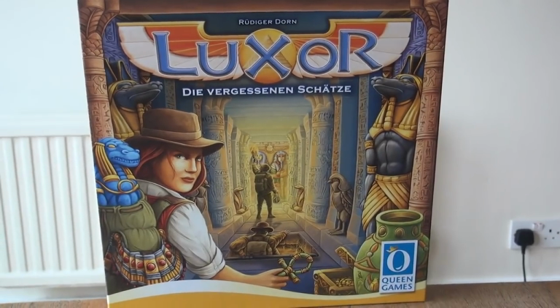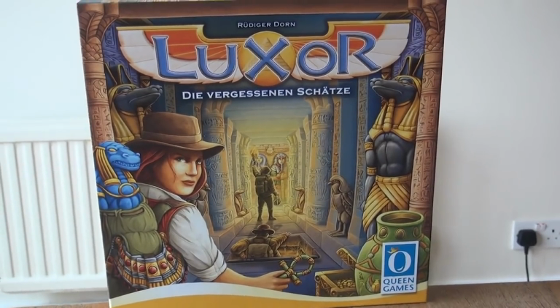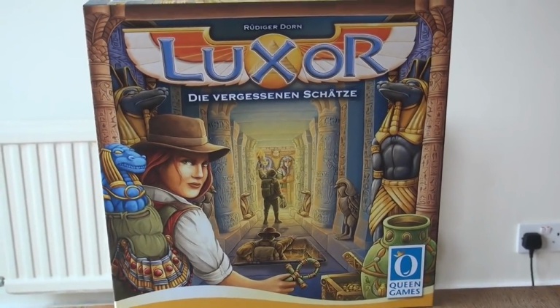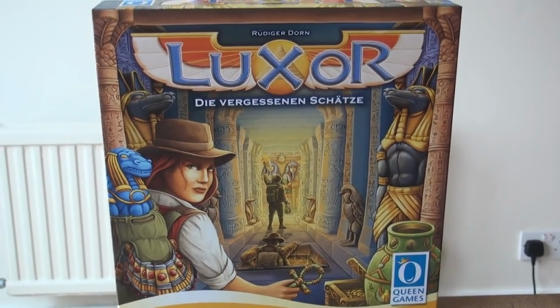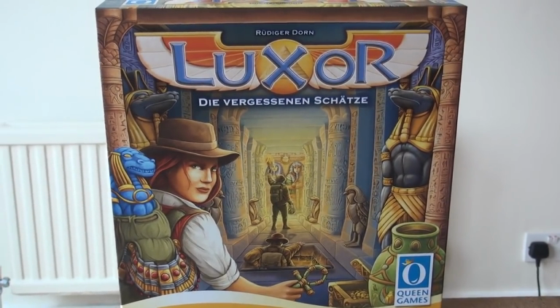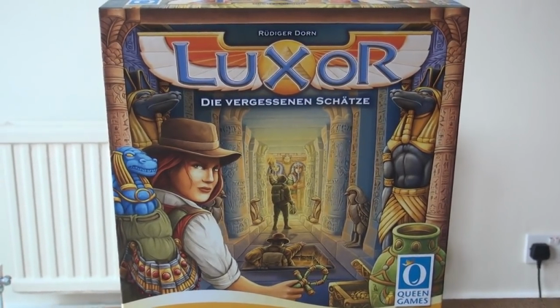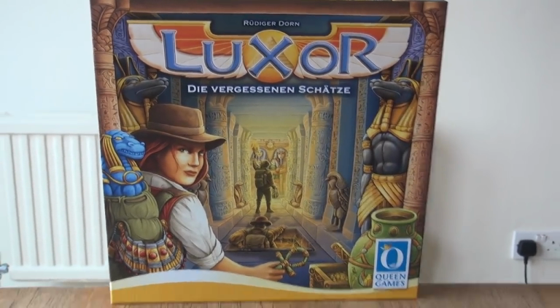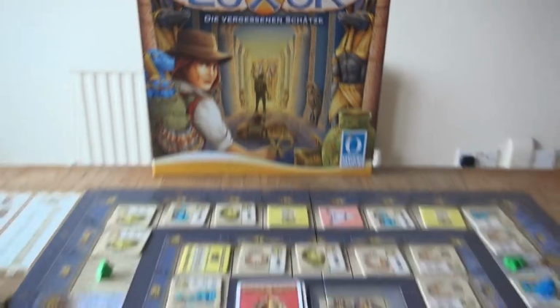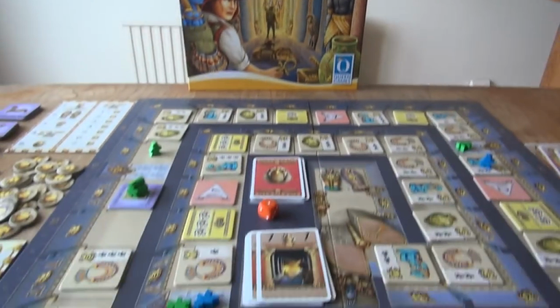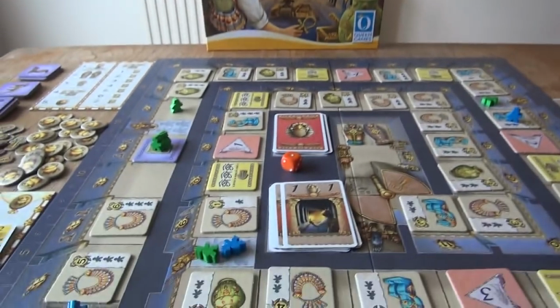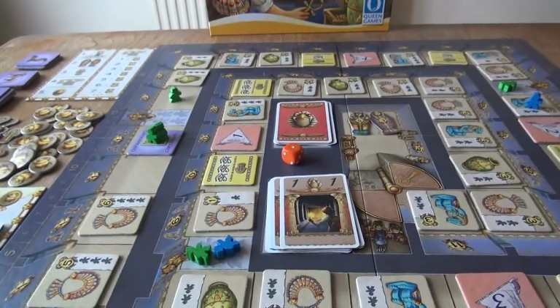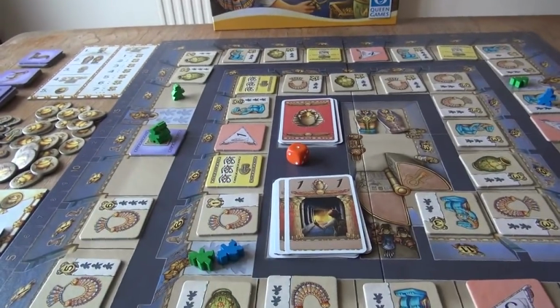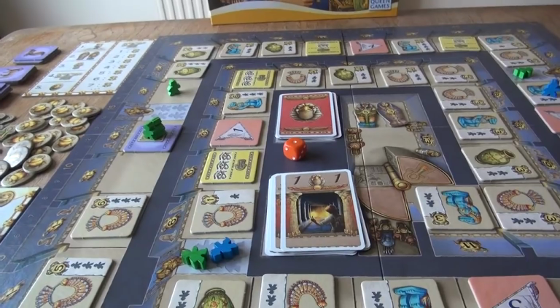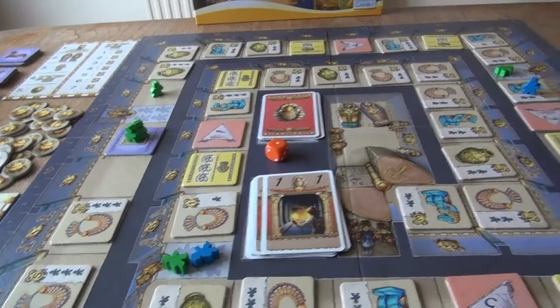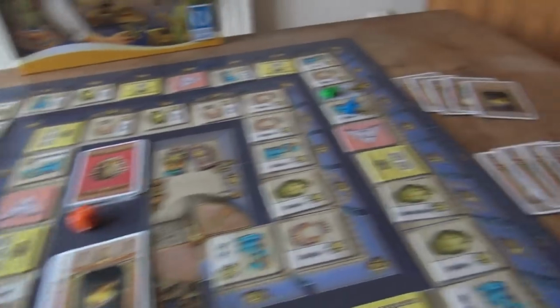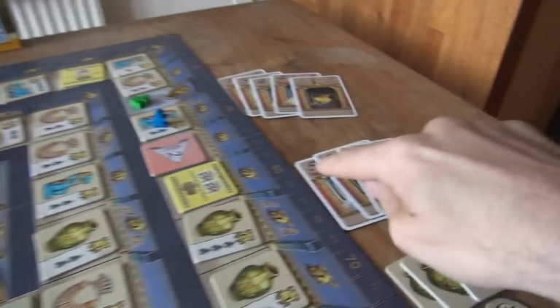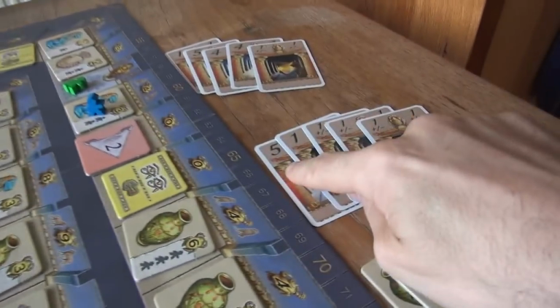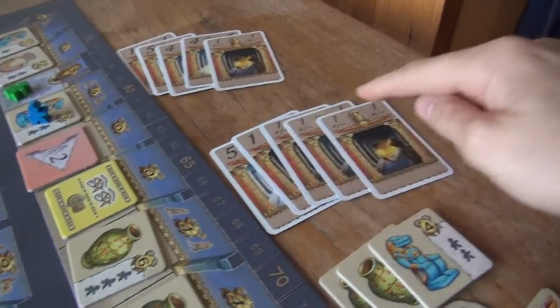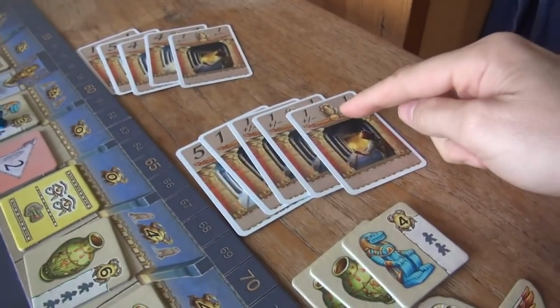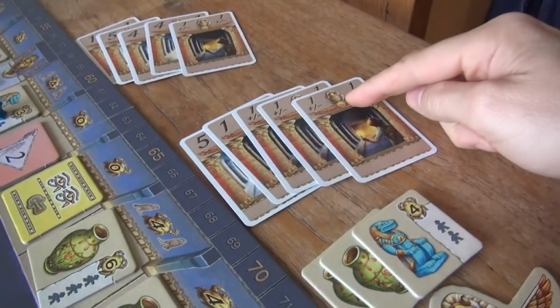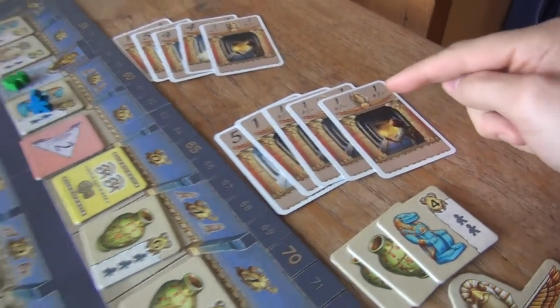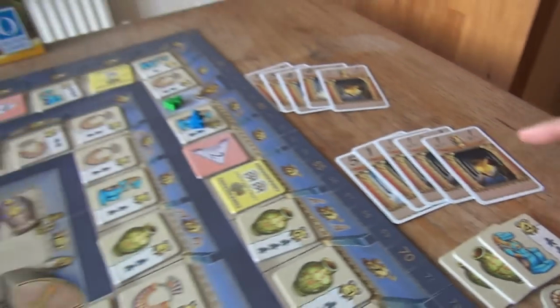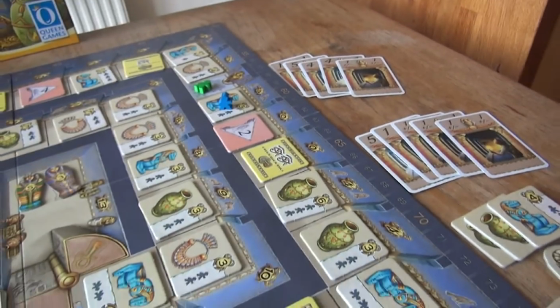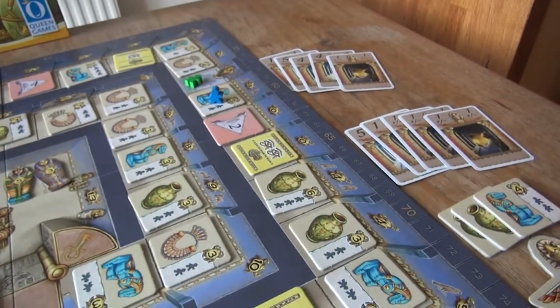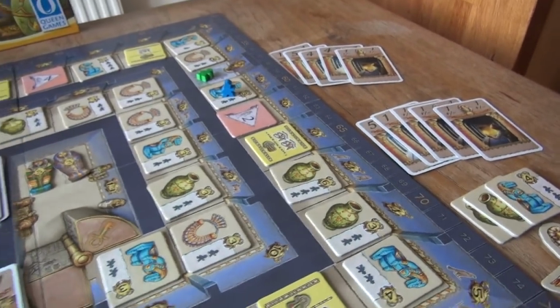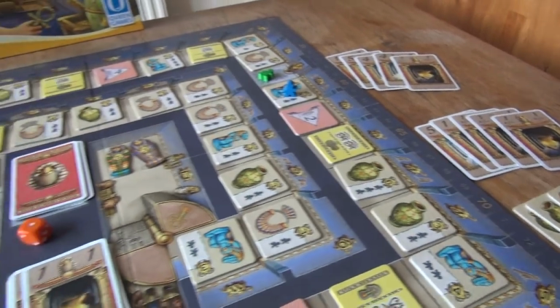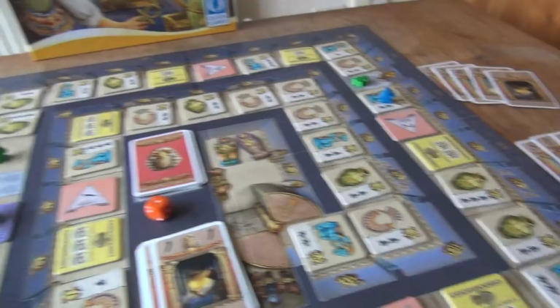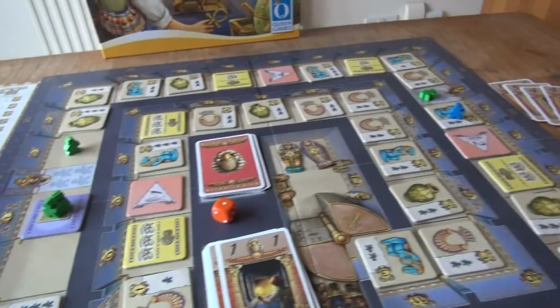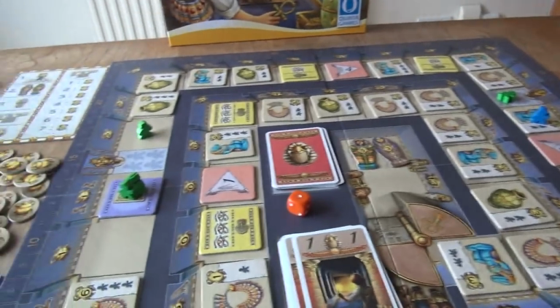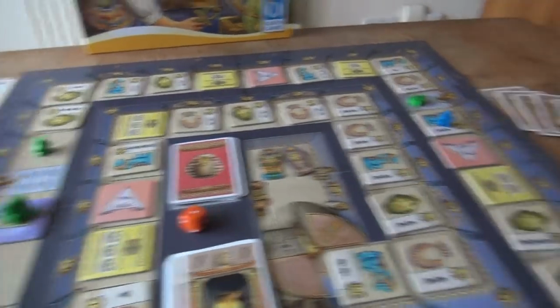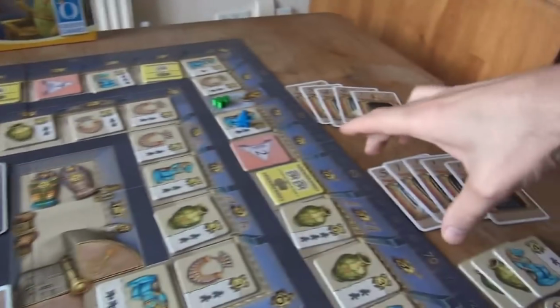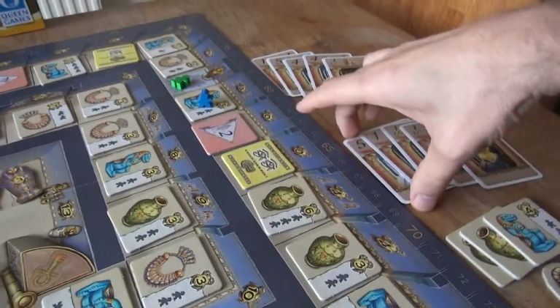Okay everybody, welcome back to Luxor. Let's keep racing. So I was just about to decide what I was going to do — am I going to play my 5 or am I going to play my forward-backwards 1? I think let's start moving.